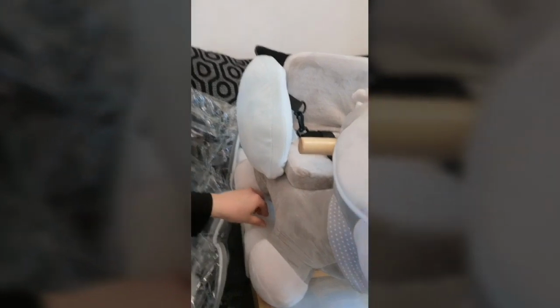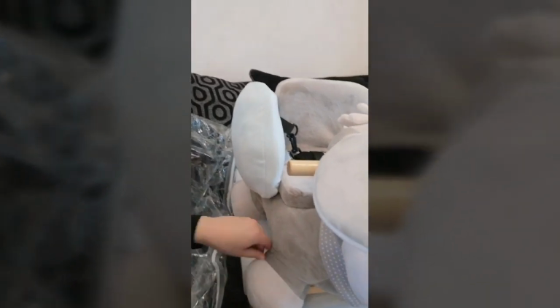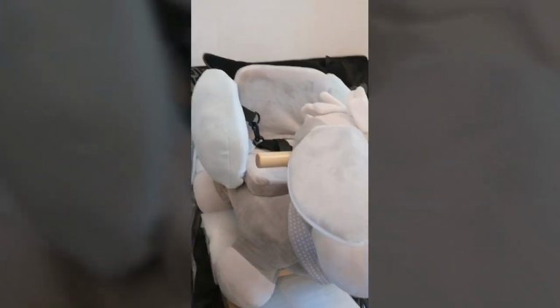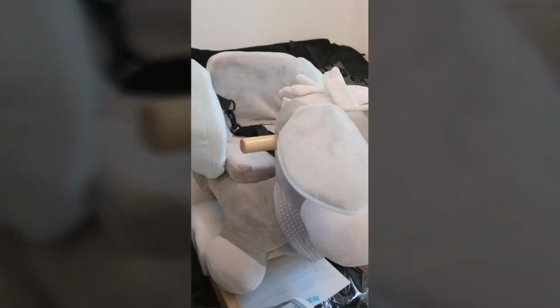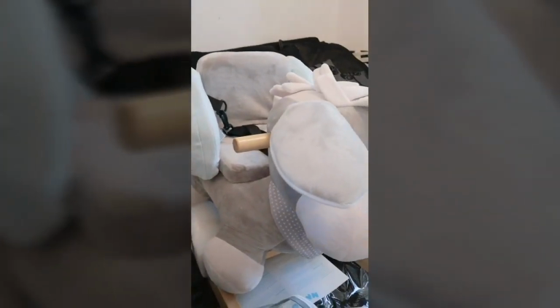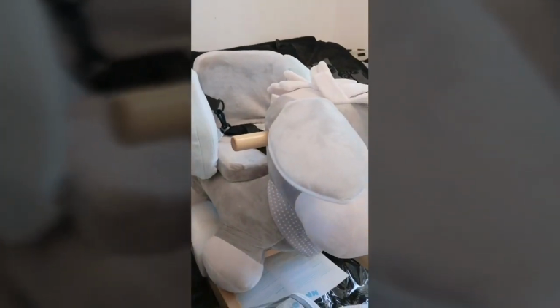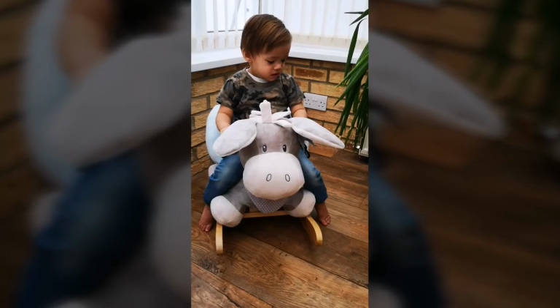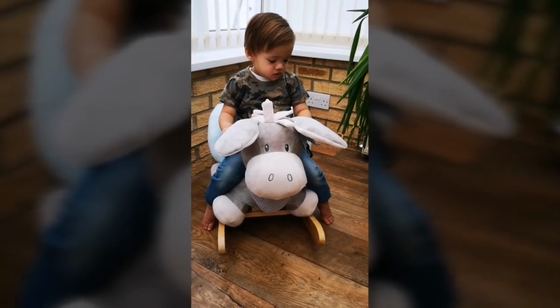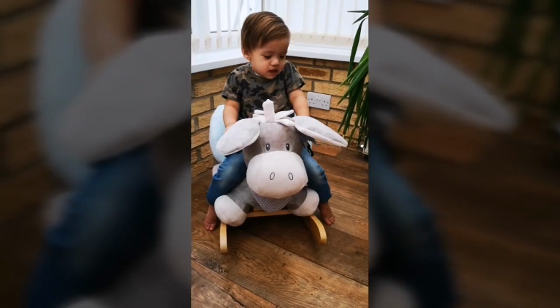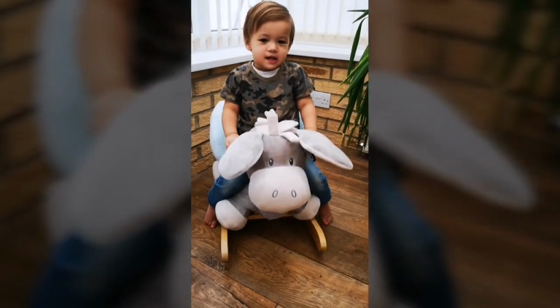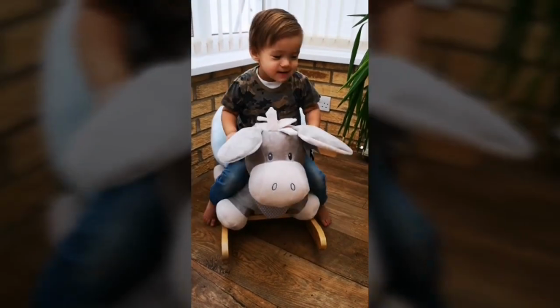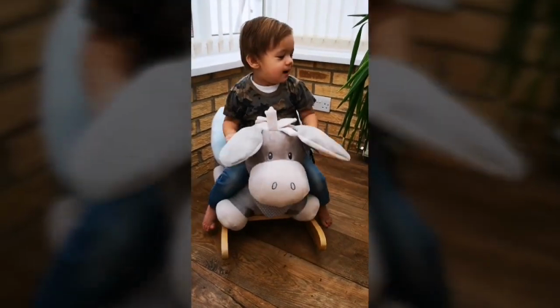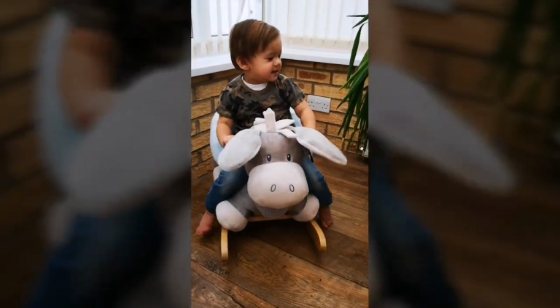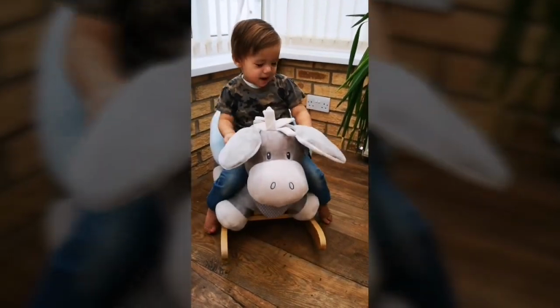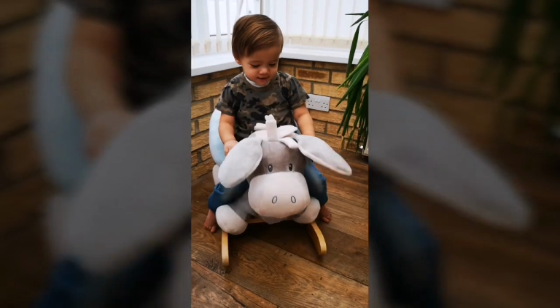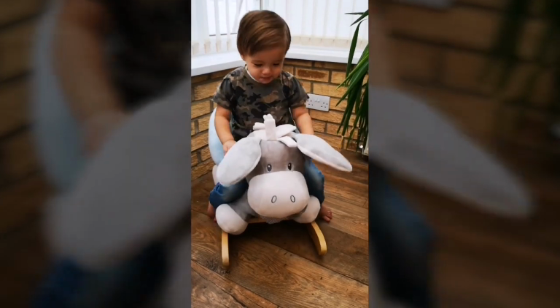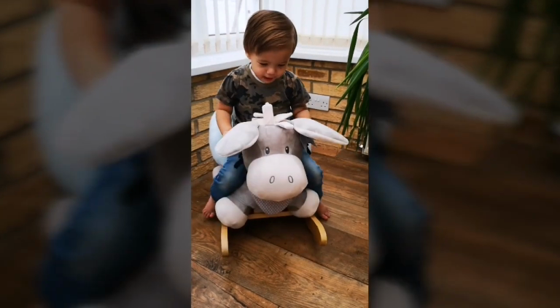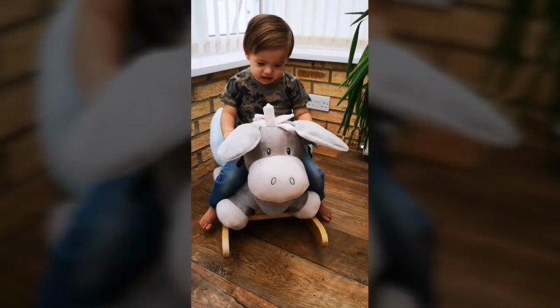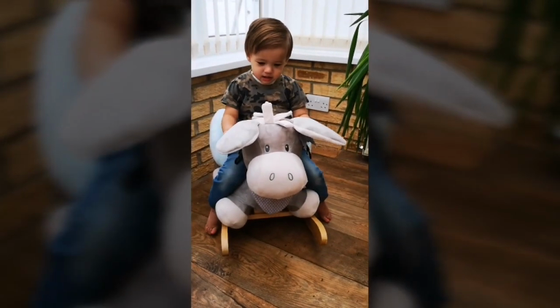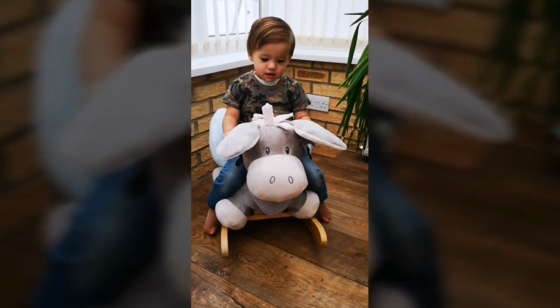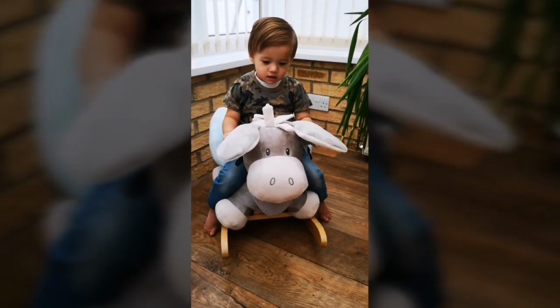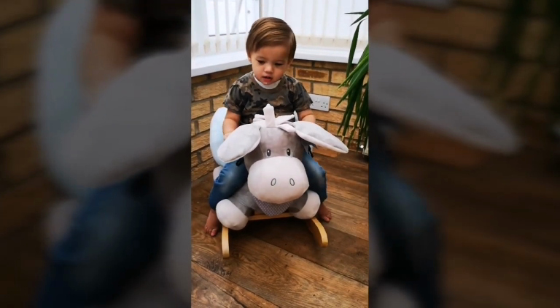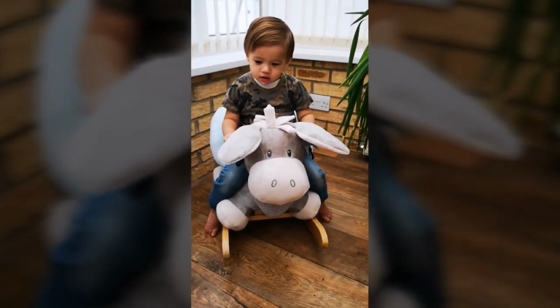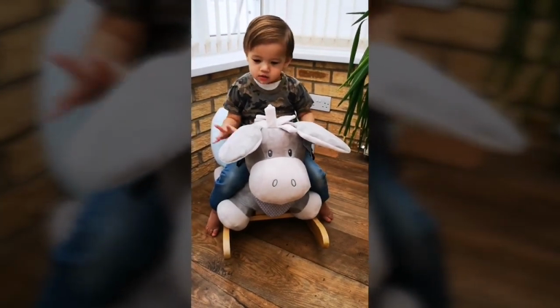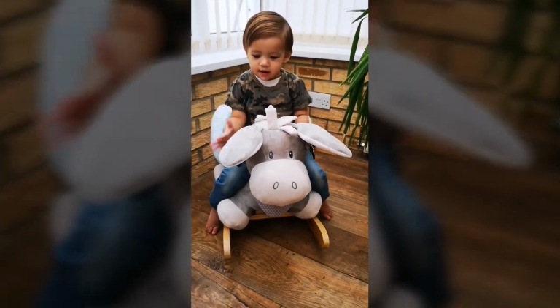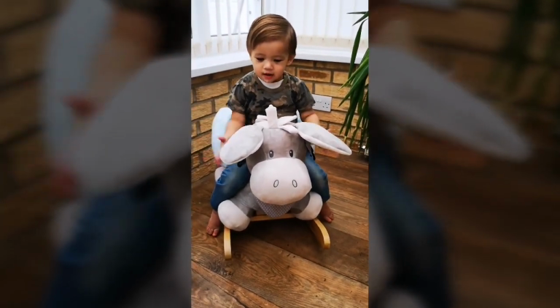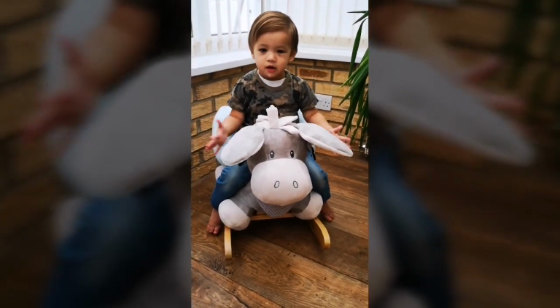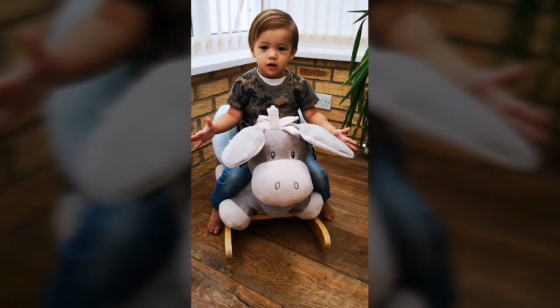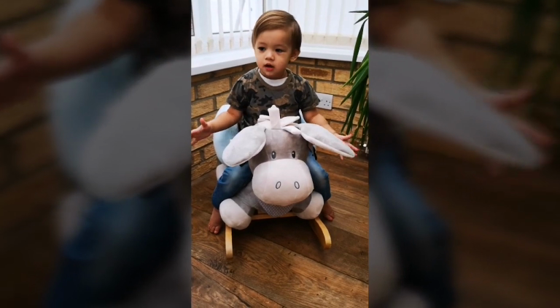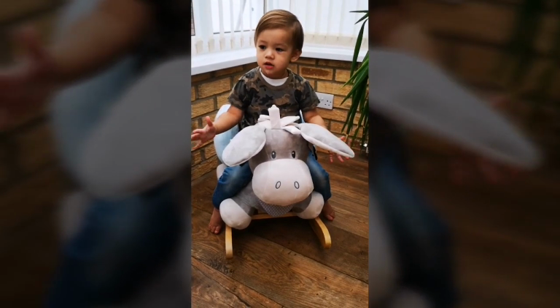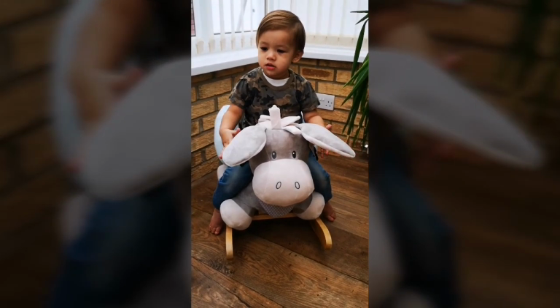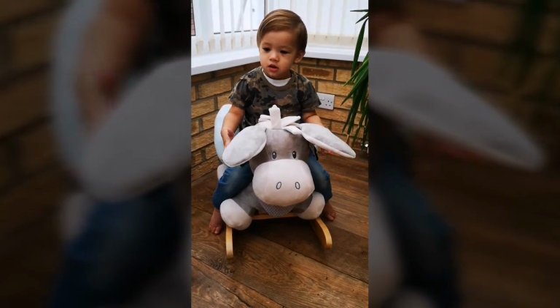Let me get all this packaging off. Rocky — it's the rocker! Where's the donkey? Hello, donkey!